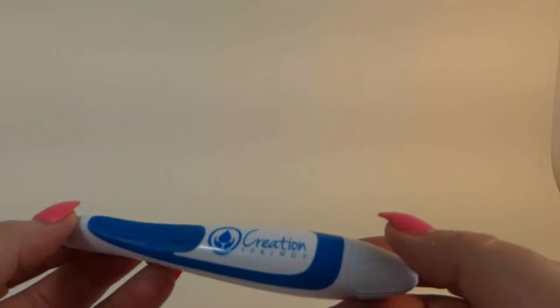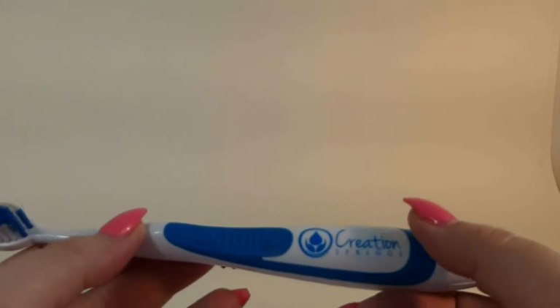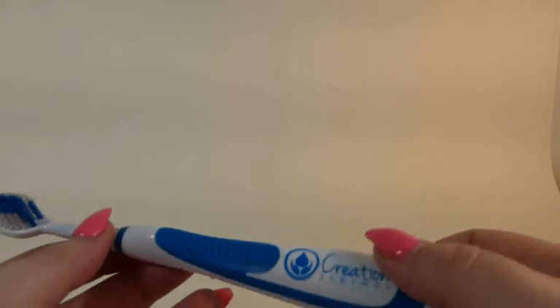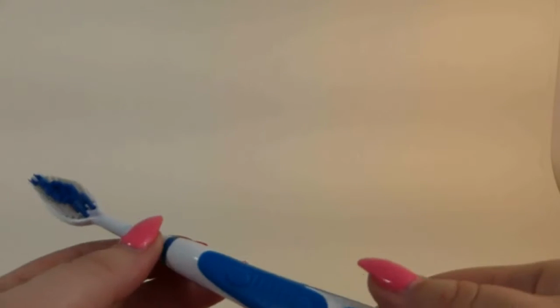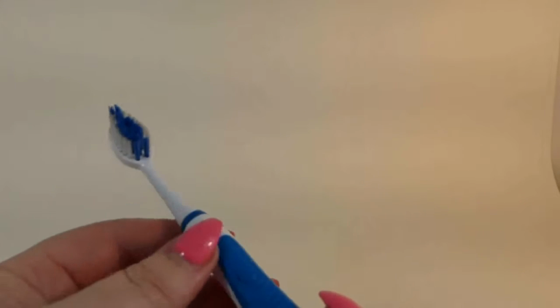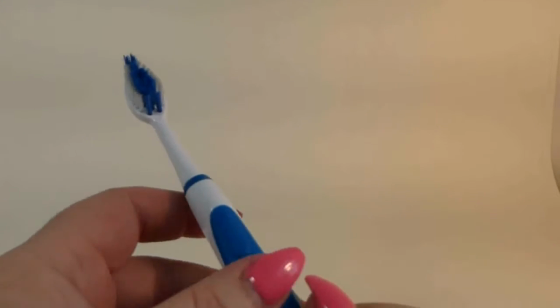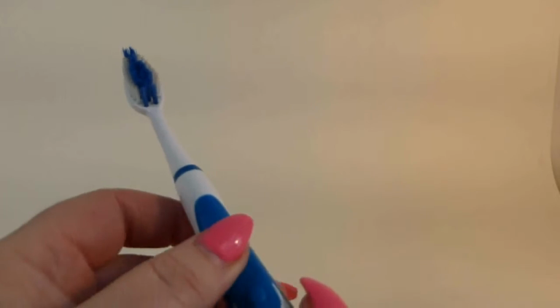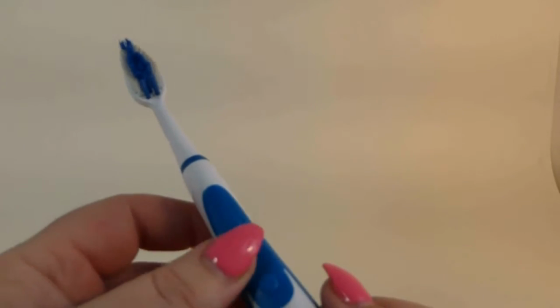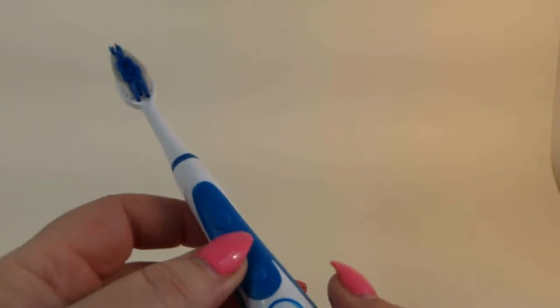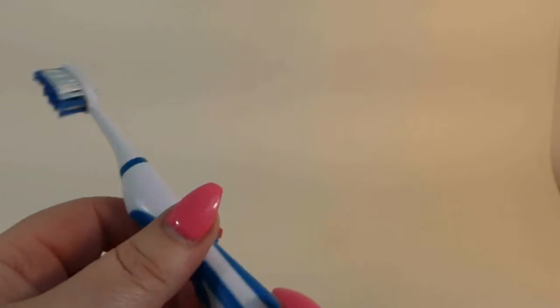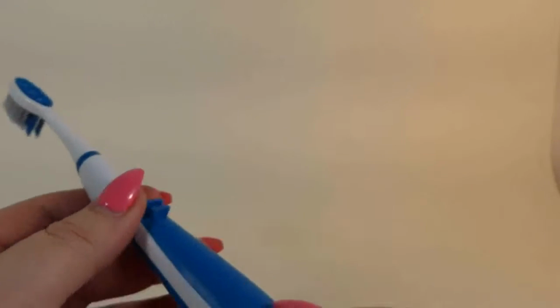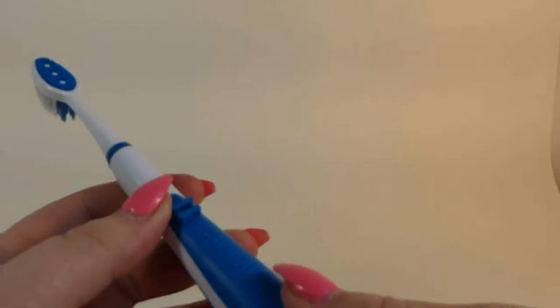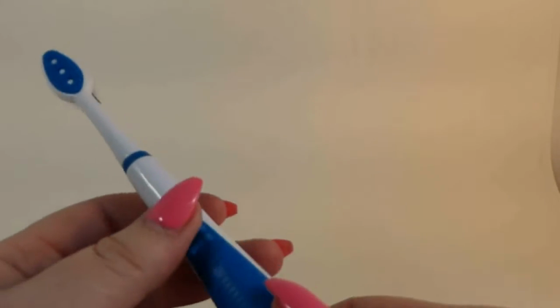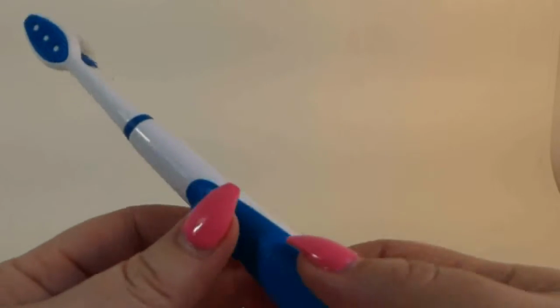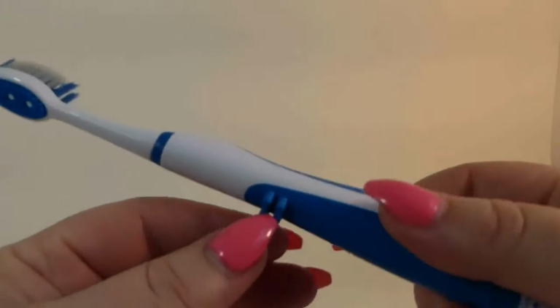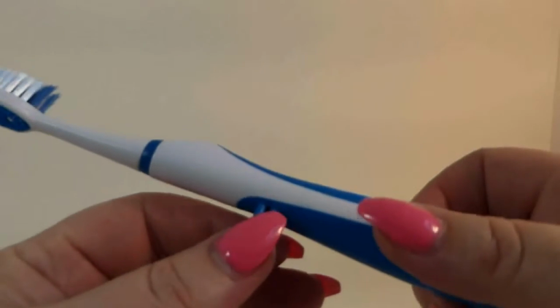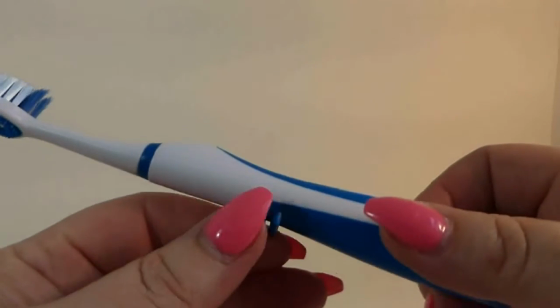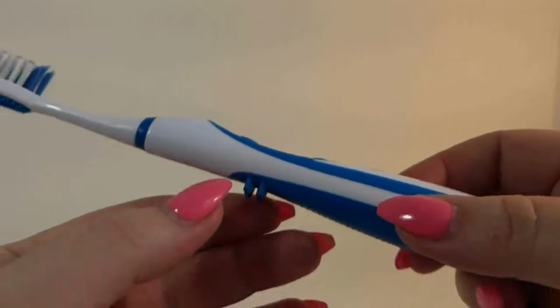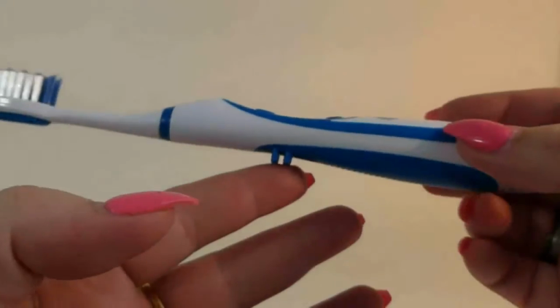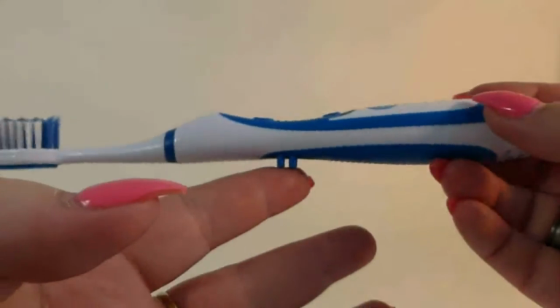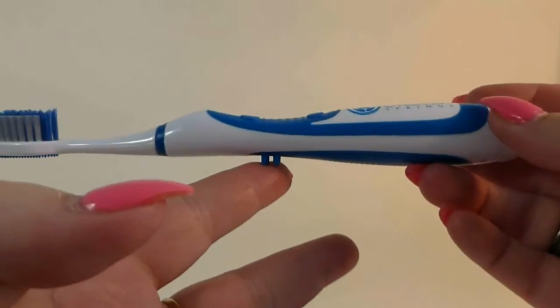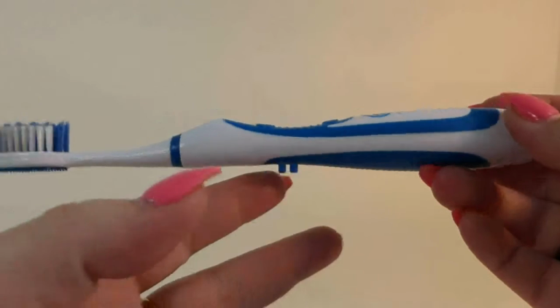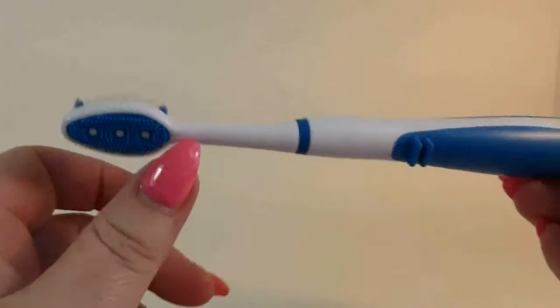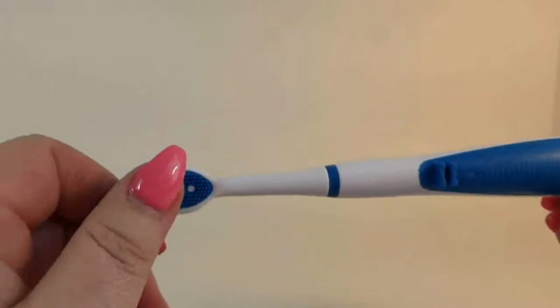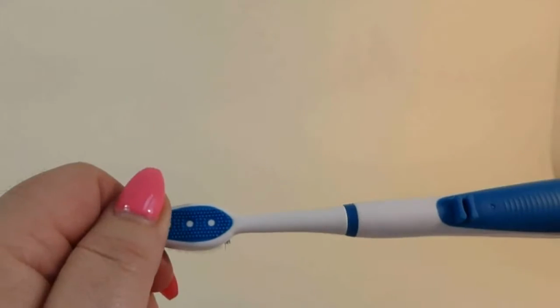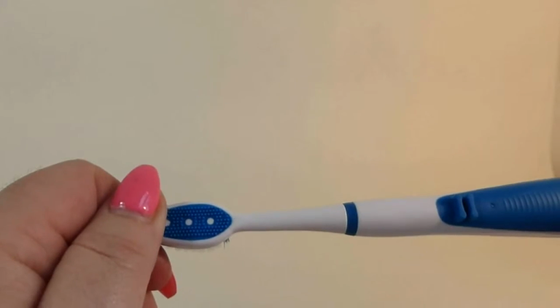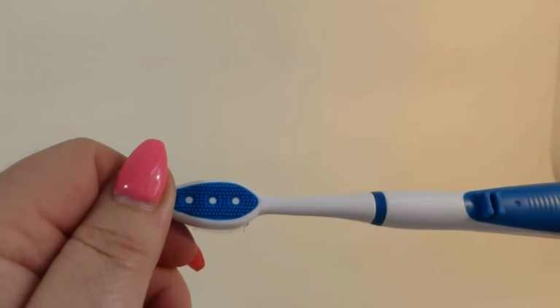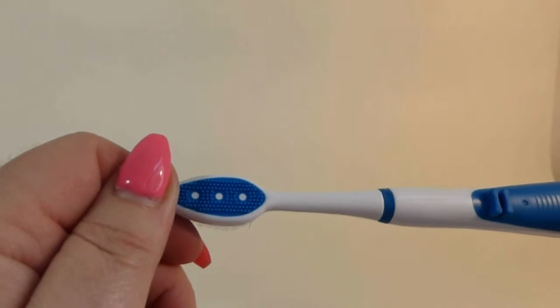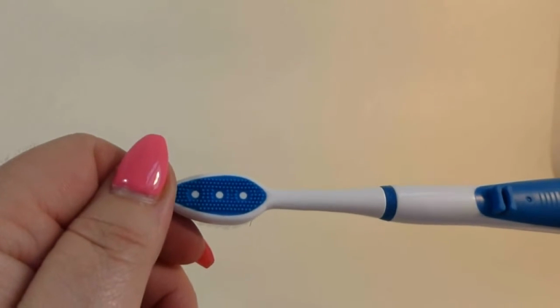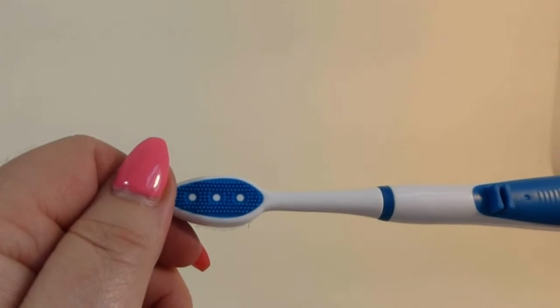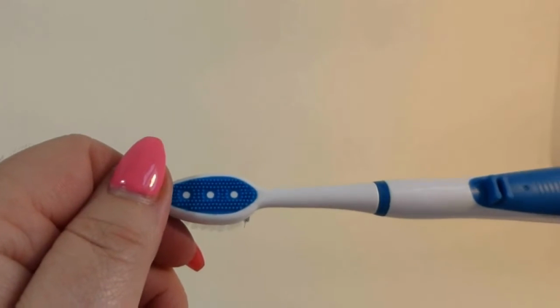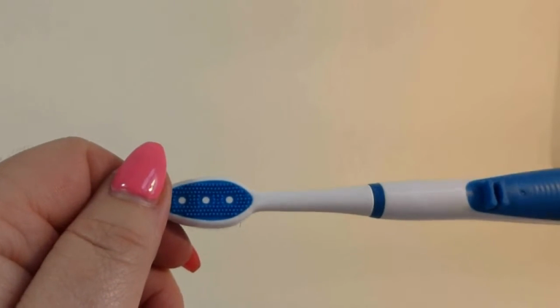So here's the toothbrush. It's pretty blue. It has non-slip grips on it. It has a little ledge on the bottom so that you can set this on your sink and your tongue cleaner will not touch the sink.